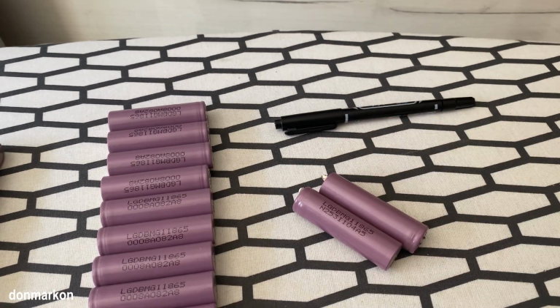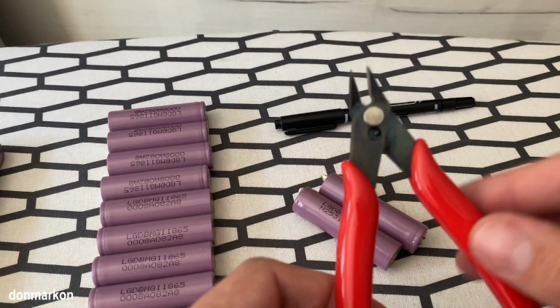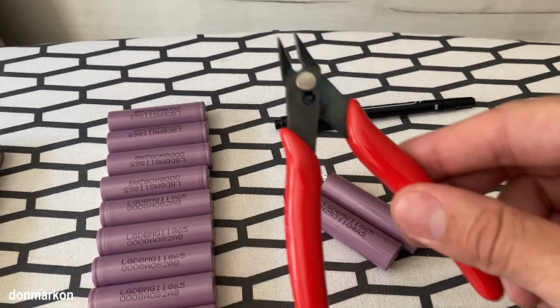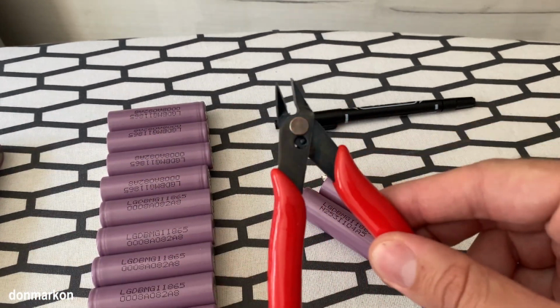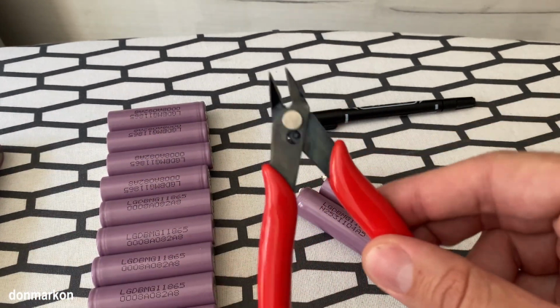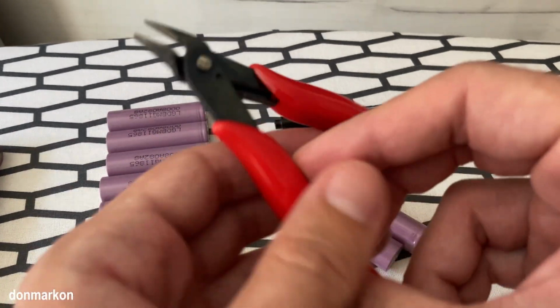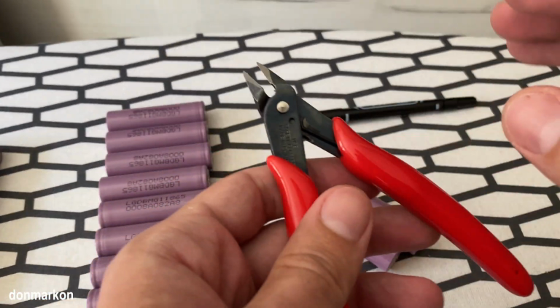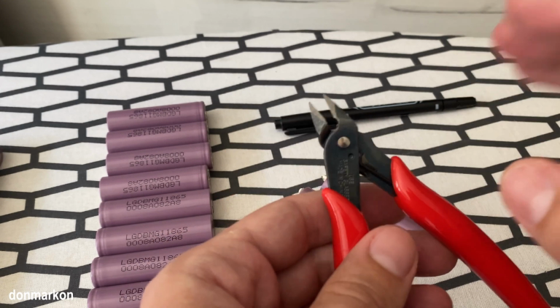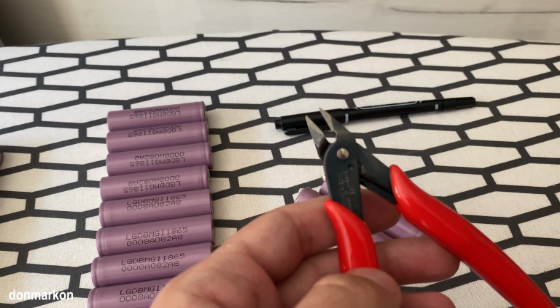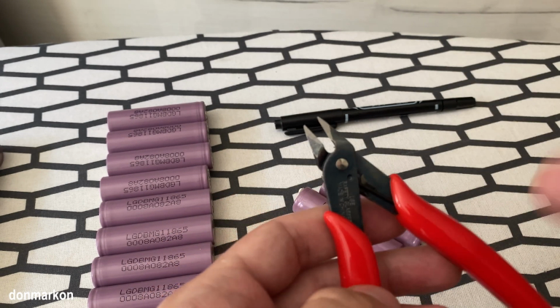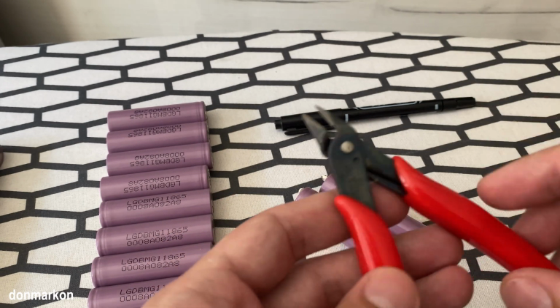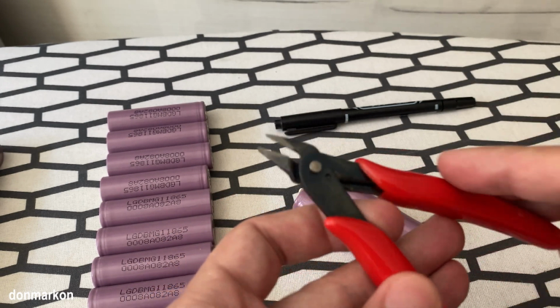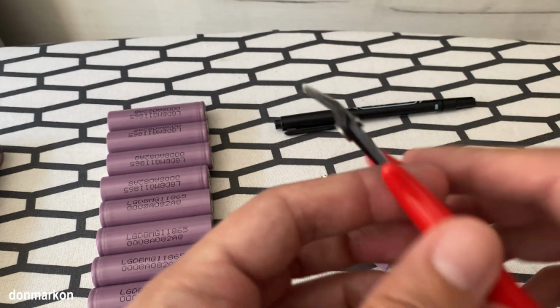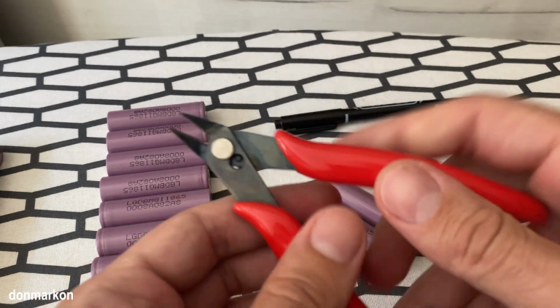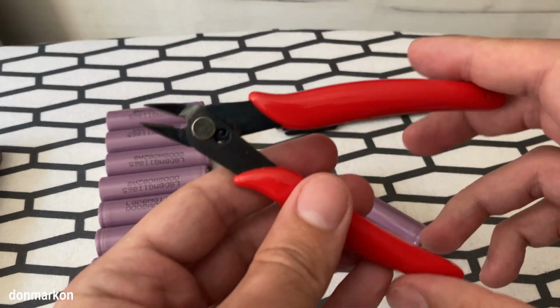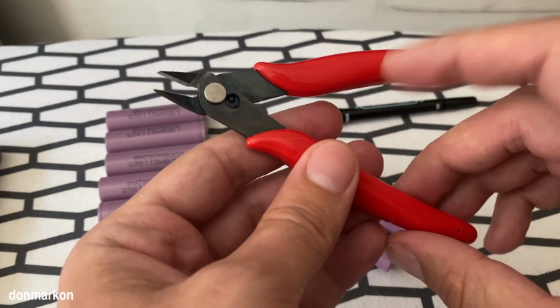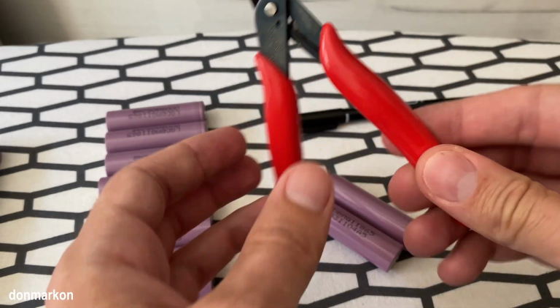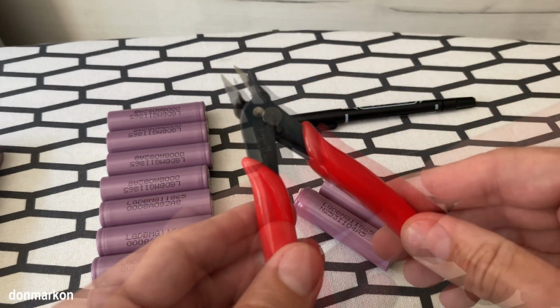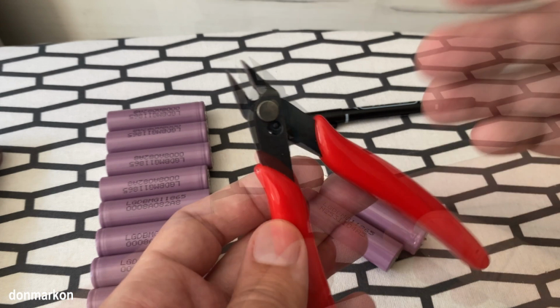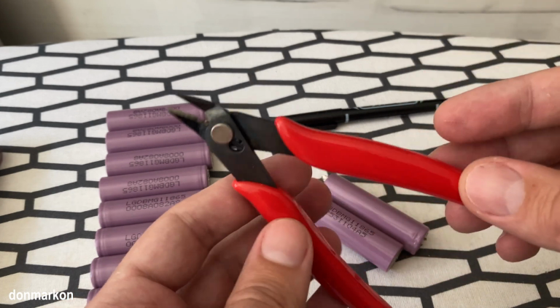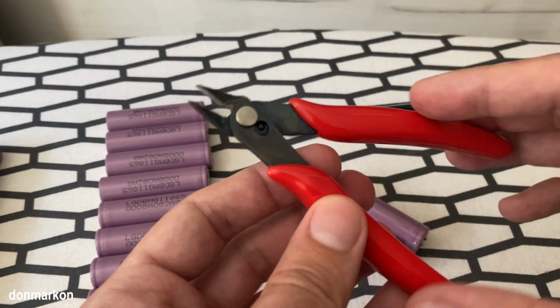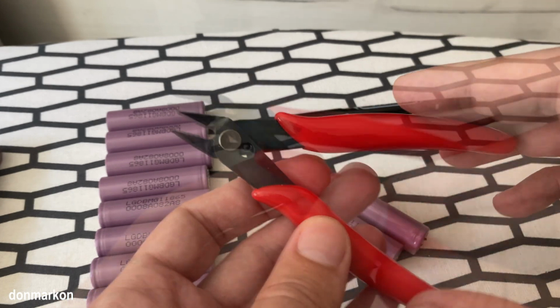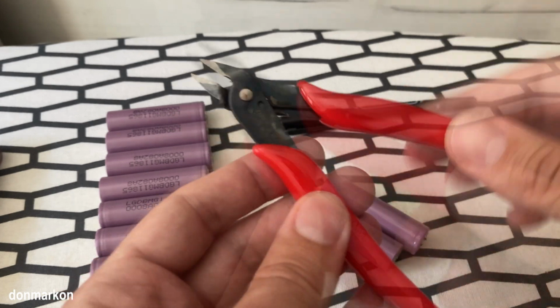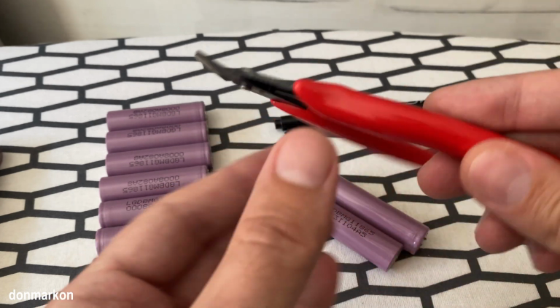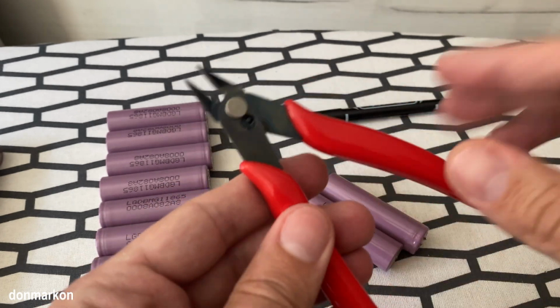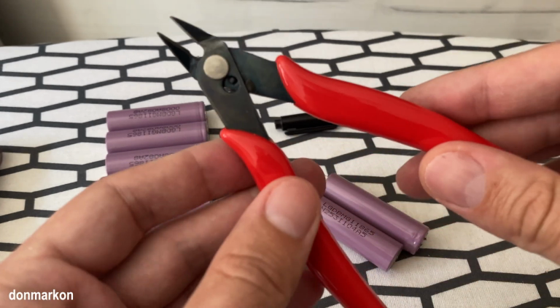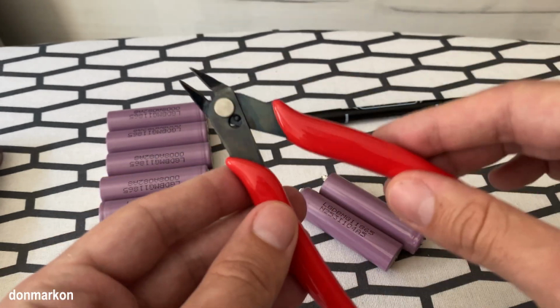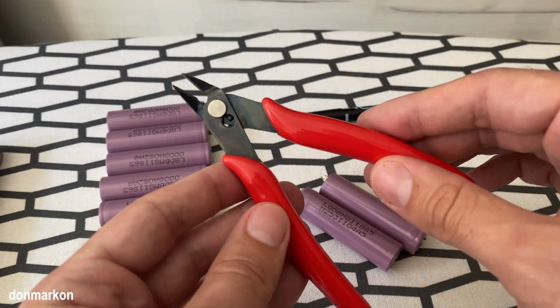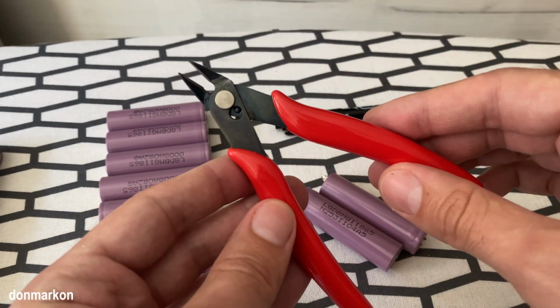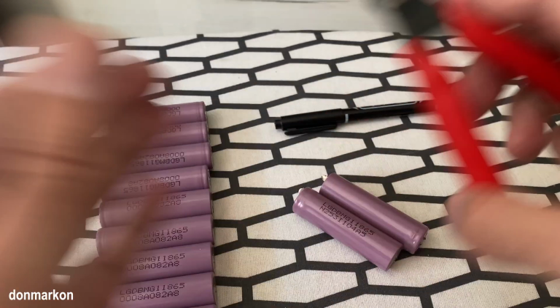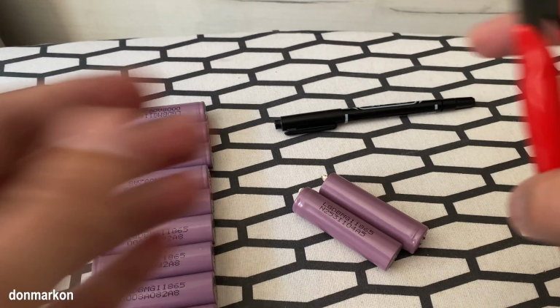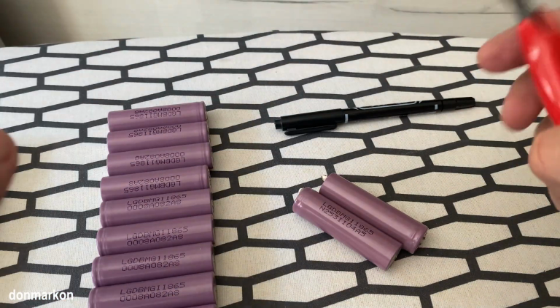The first thing, and mandatory thing, so you can do those three things perfectly, is to get this tool. You have a link down in the comments. Got it on AliExpress for under two bucks. Really super cheap.